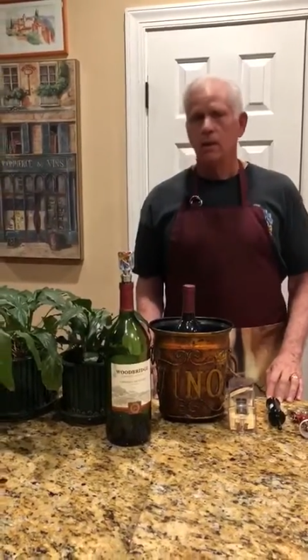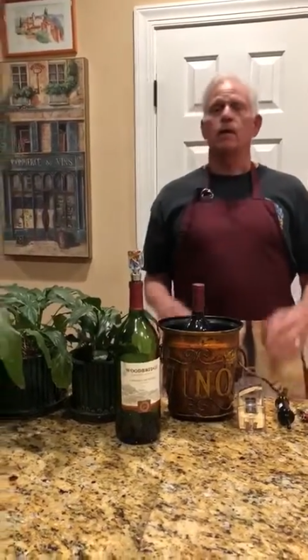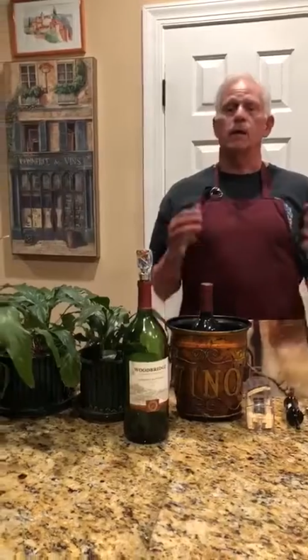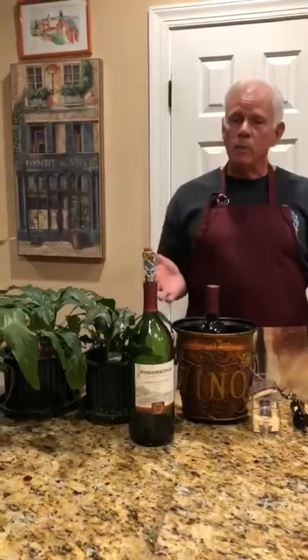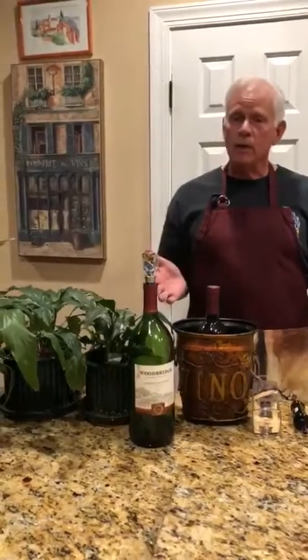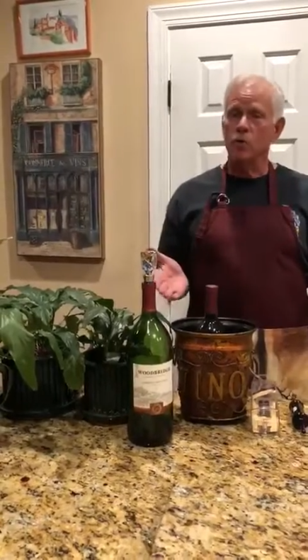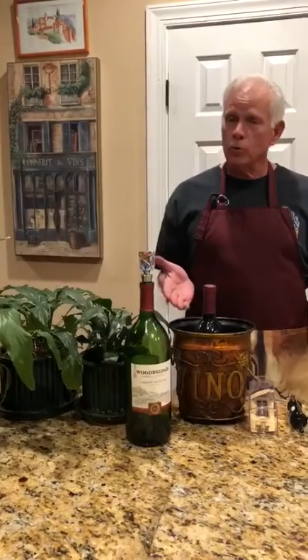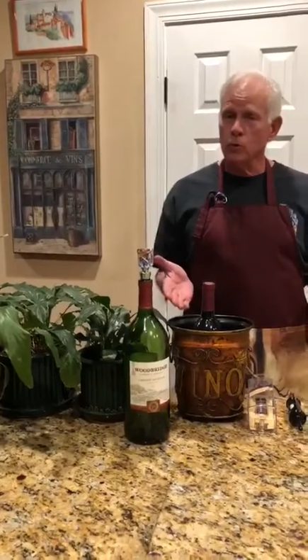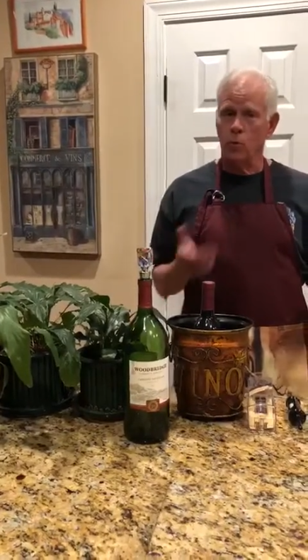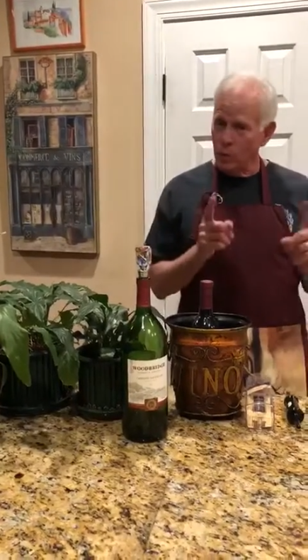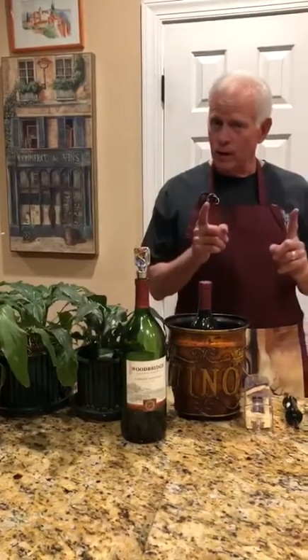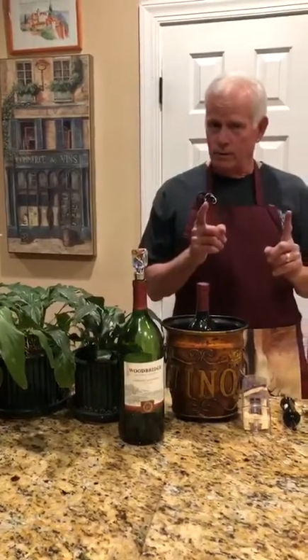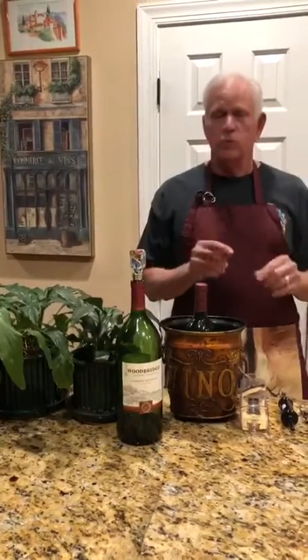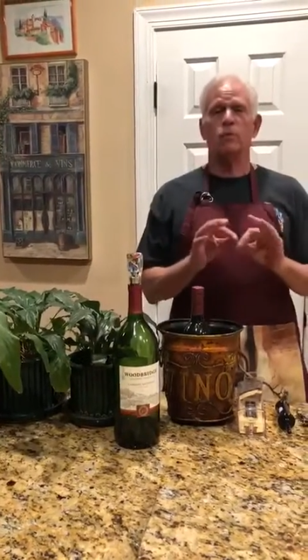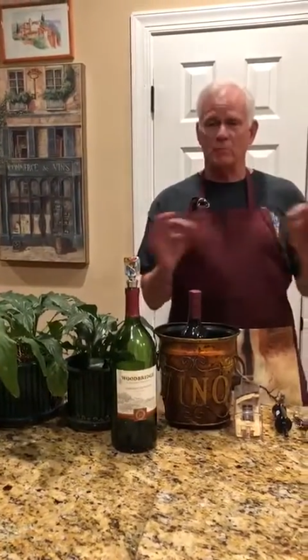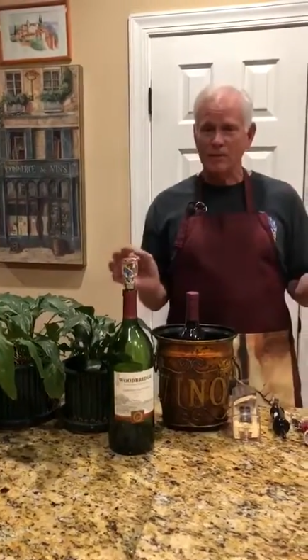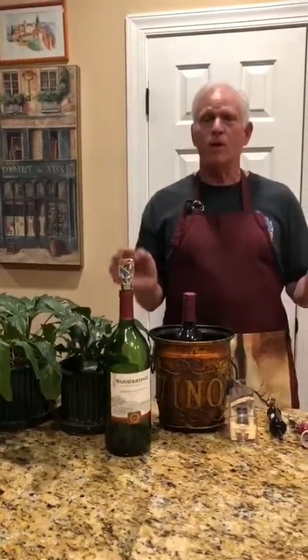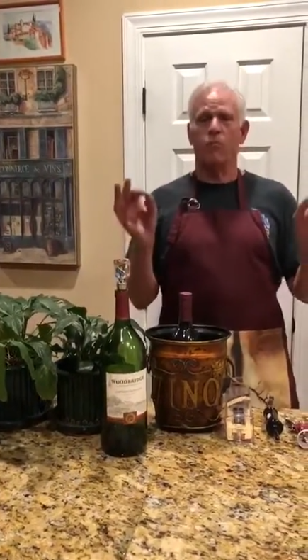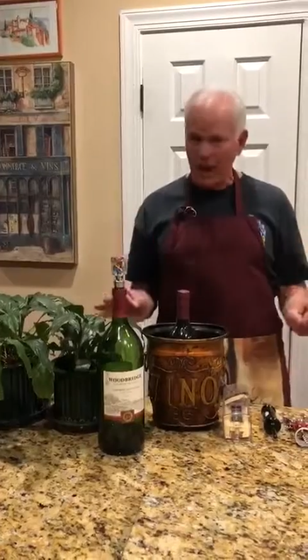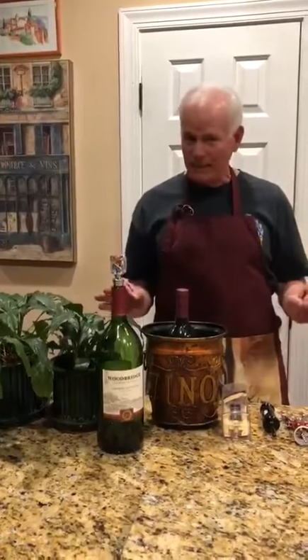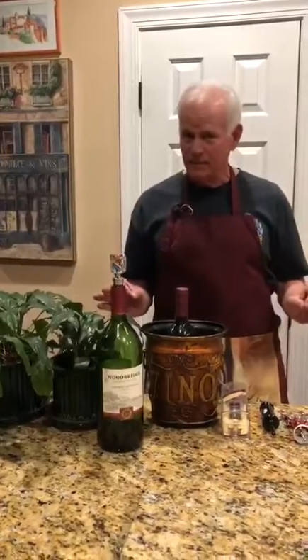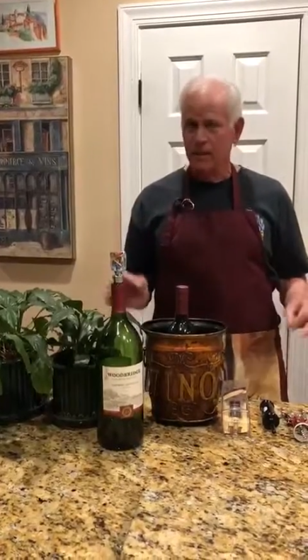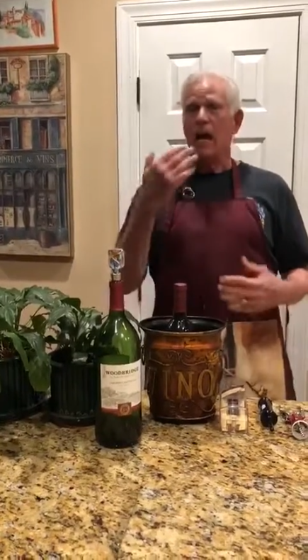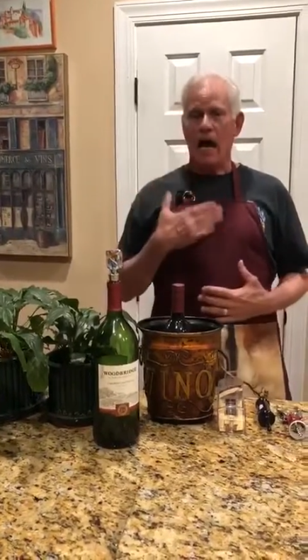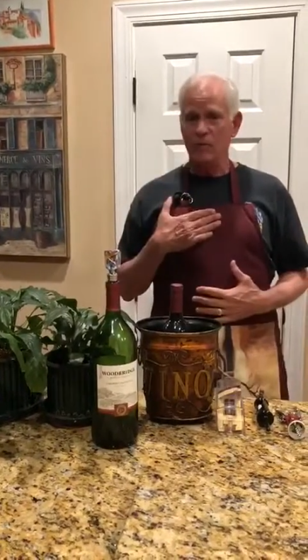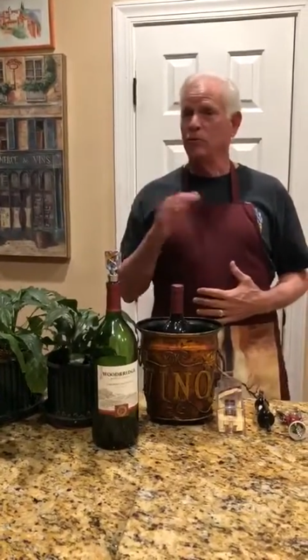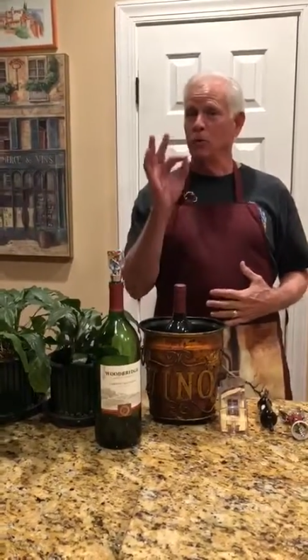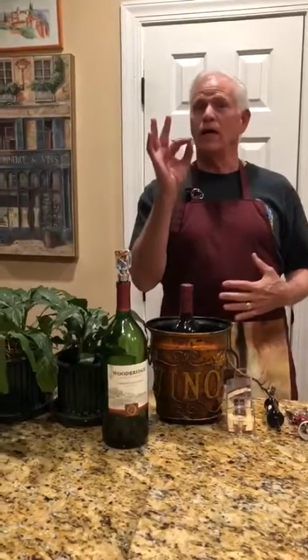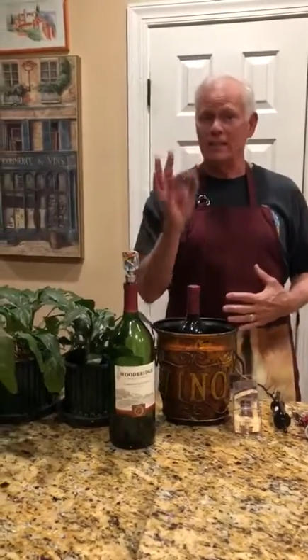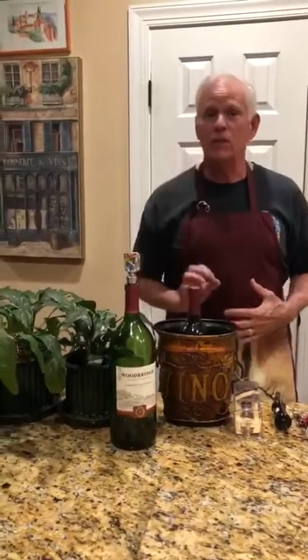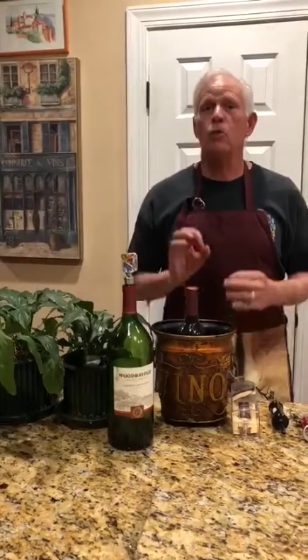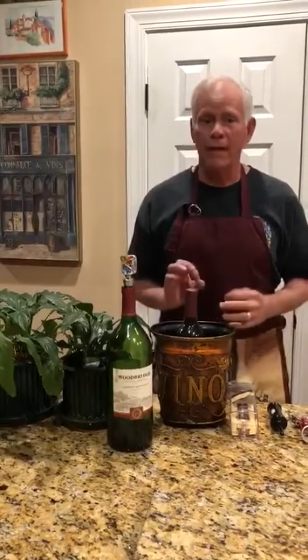Now Ember has shown you one way to open the bottle of wine. I will show you additional ways.